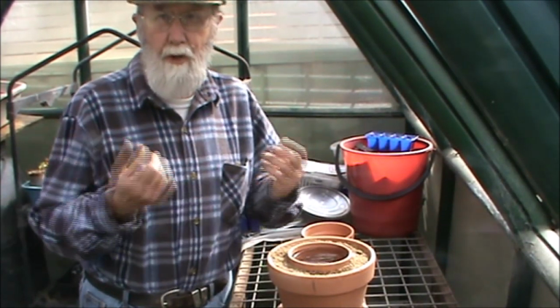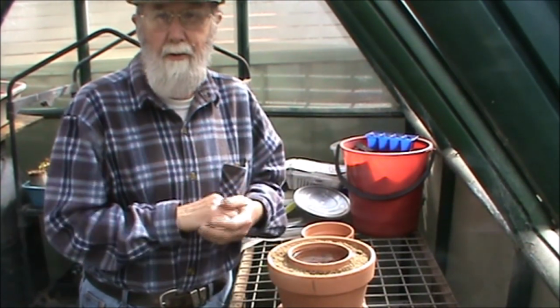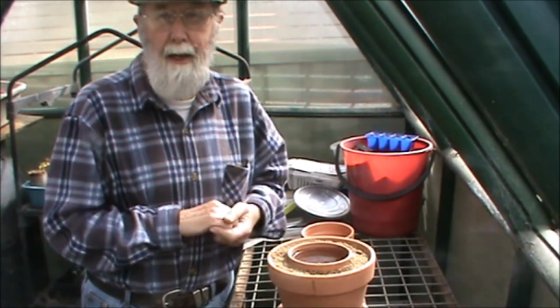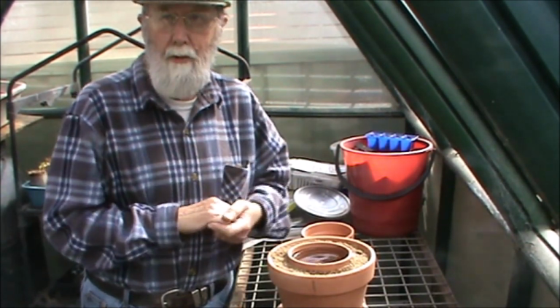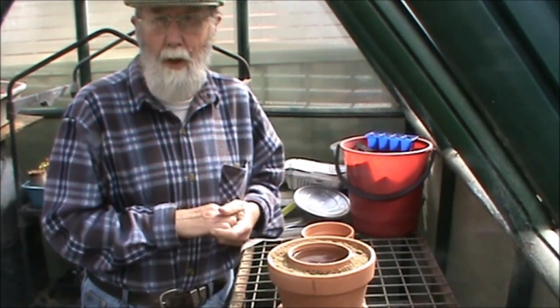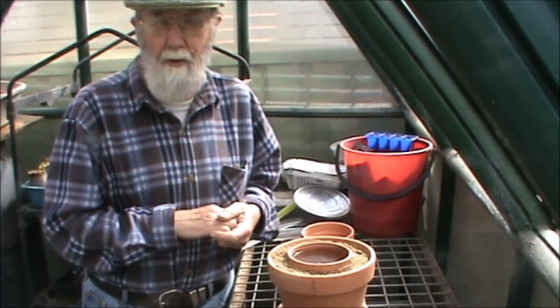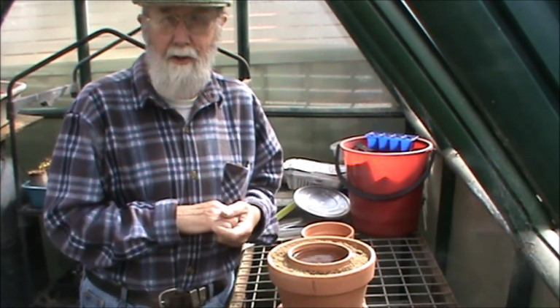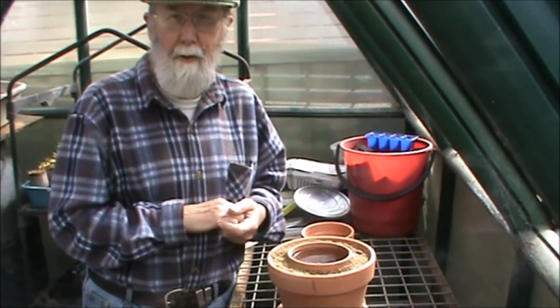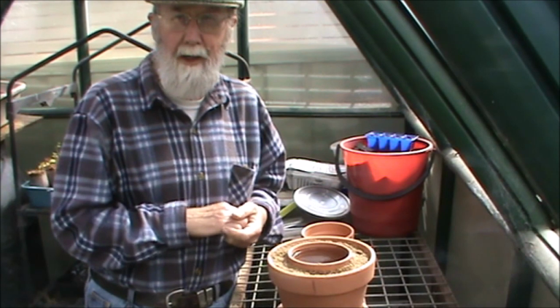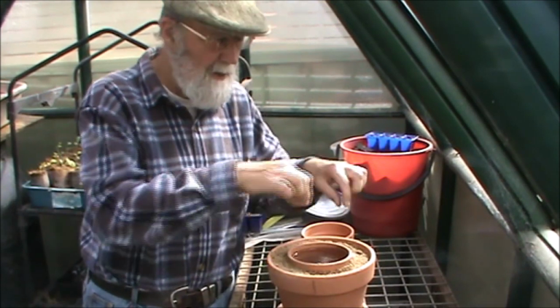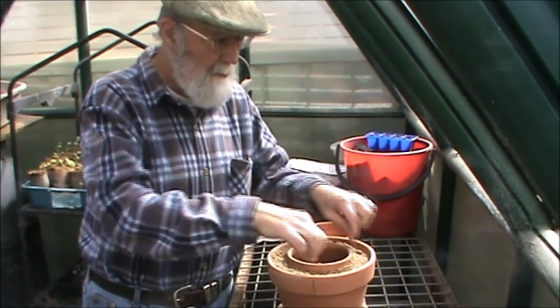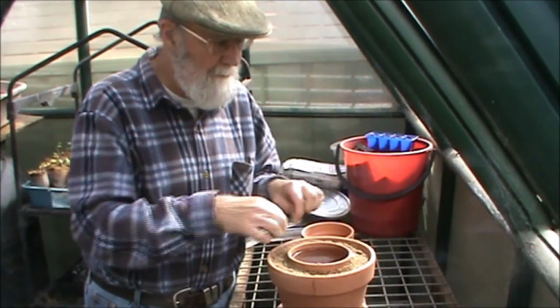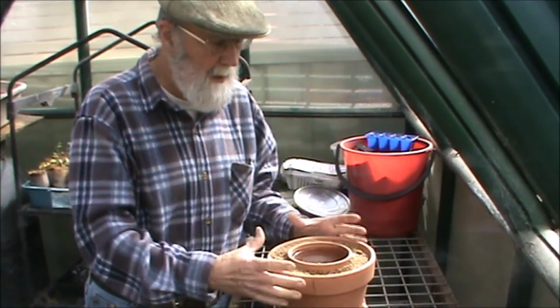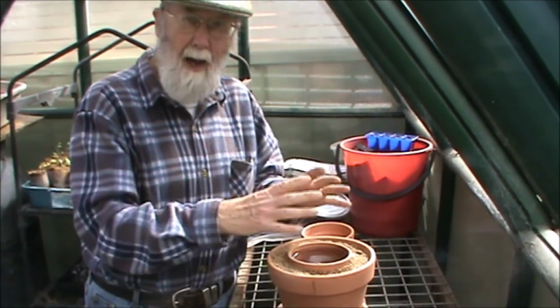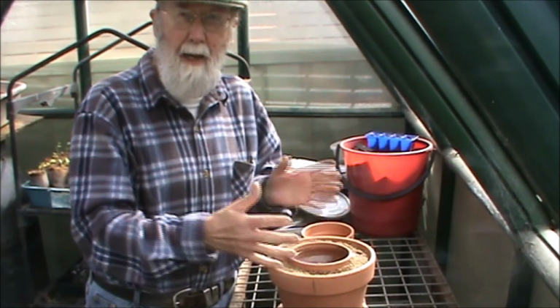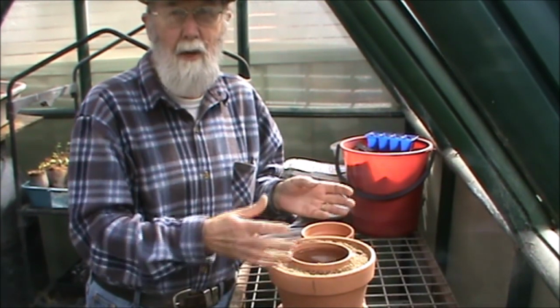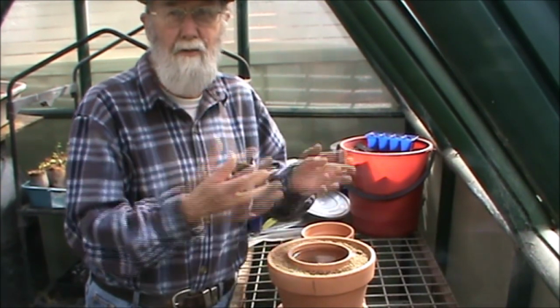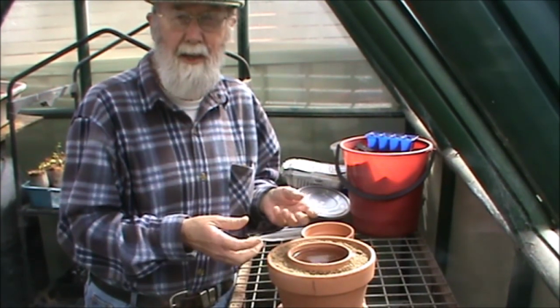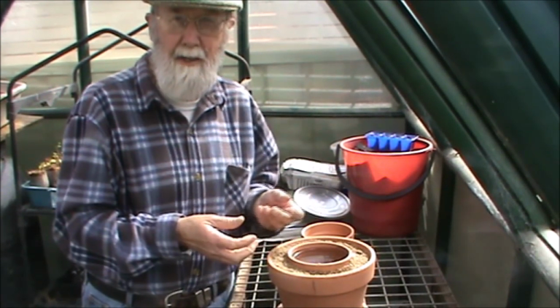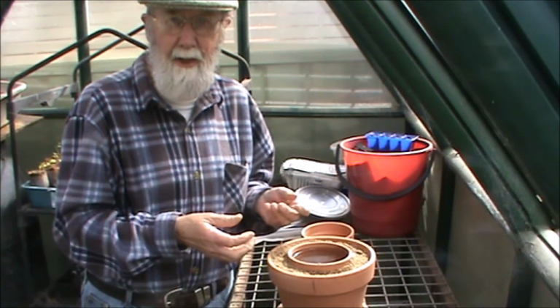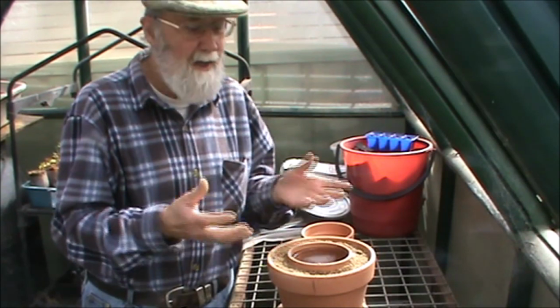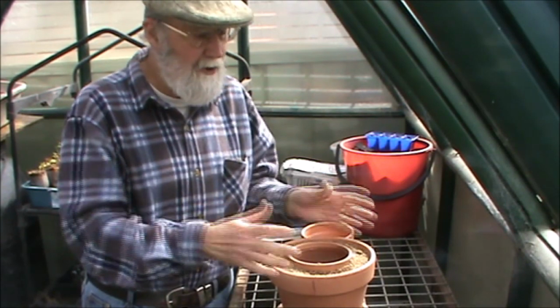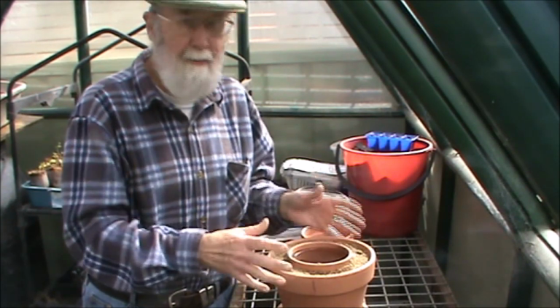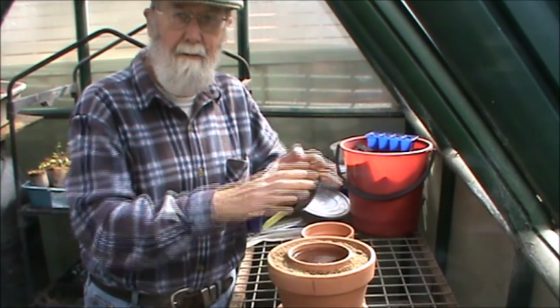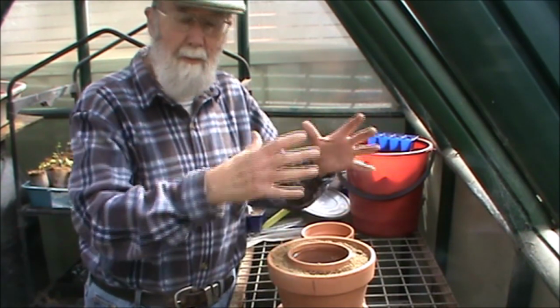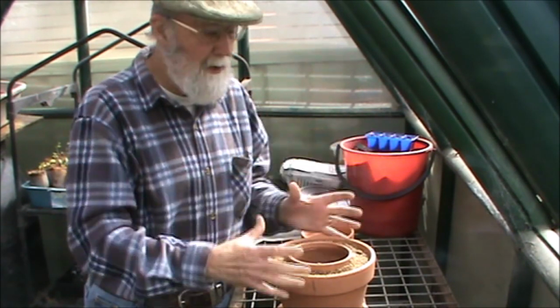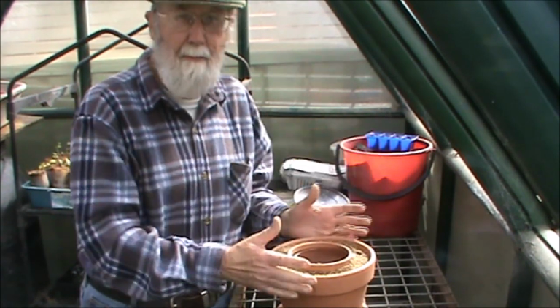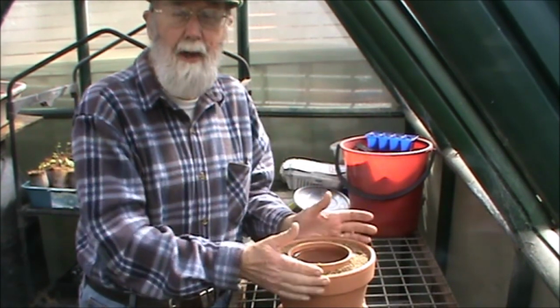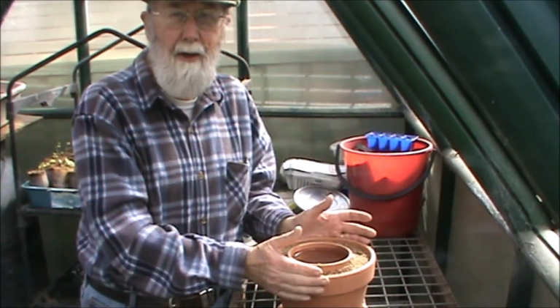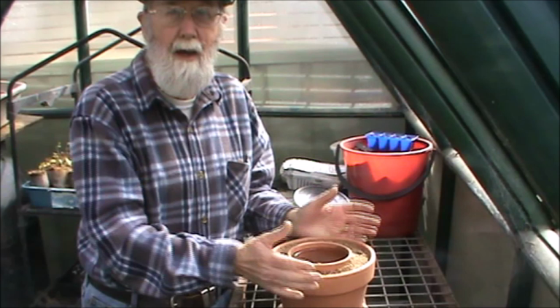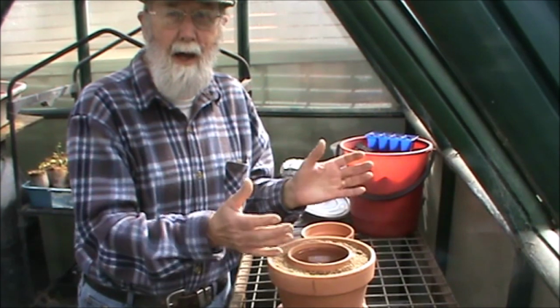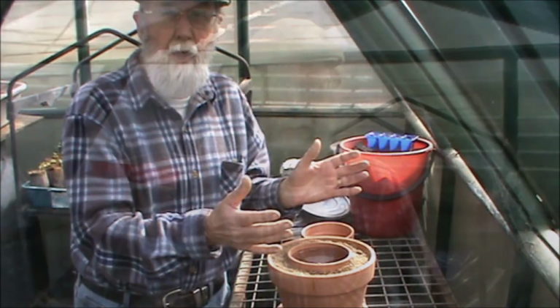Then all you need to do with the cuttings is take the cutting, put on rooting powder, or honey, or willow water, or whatever it is you want to help you strike your cuttings. Put them in — depending upon where you are, if you're in a greenhouse like this it doesn't make much difference, but if you're just doing this by itself you might want to put a plastic bag over to keep the humidity in, and away you go.